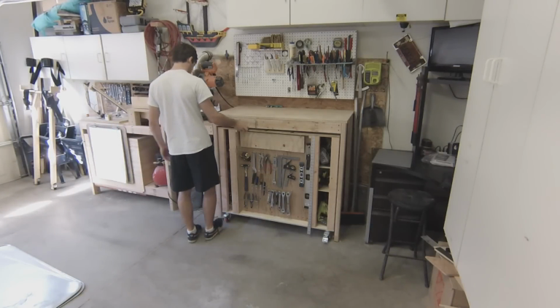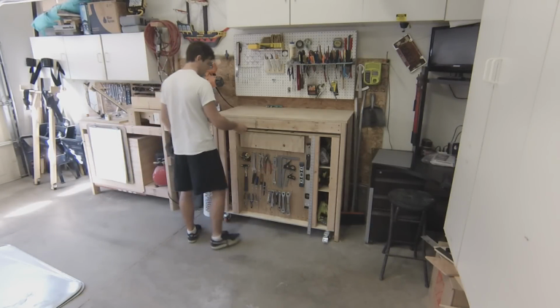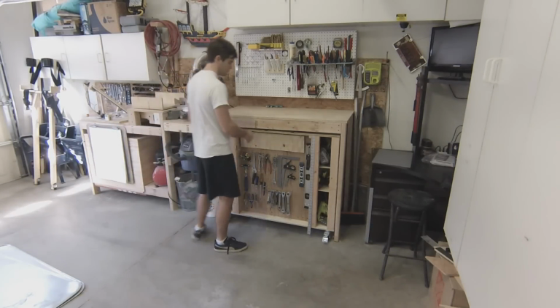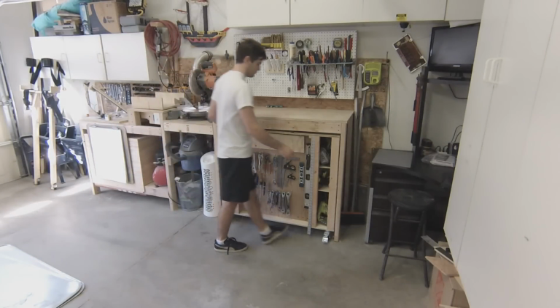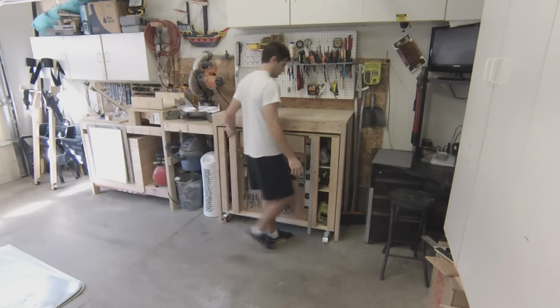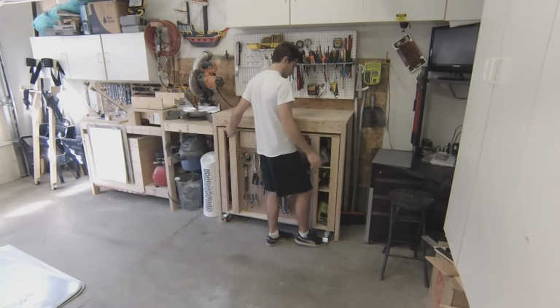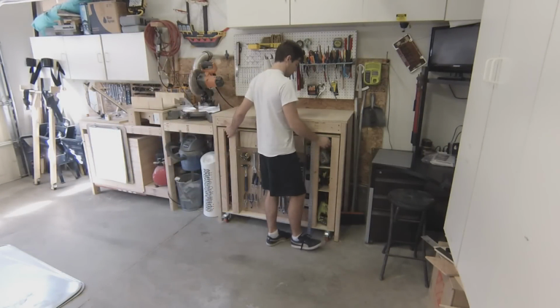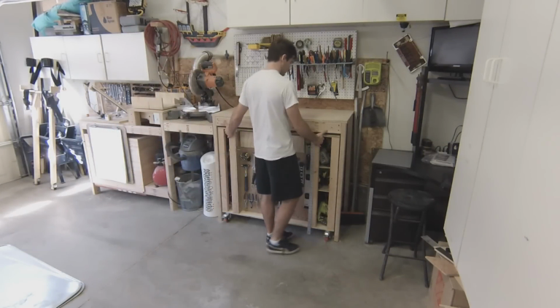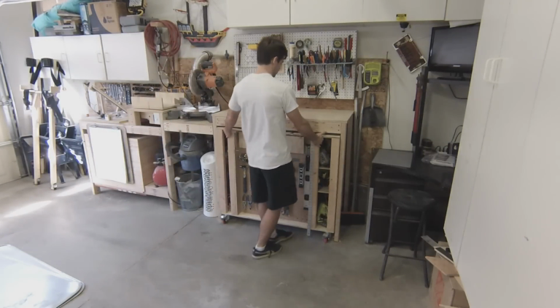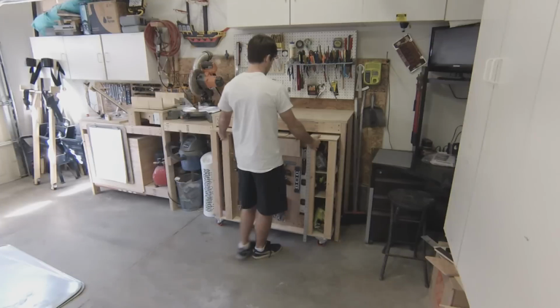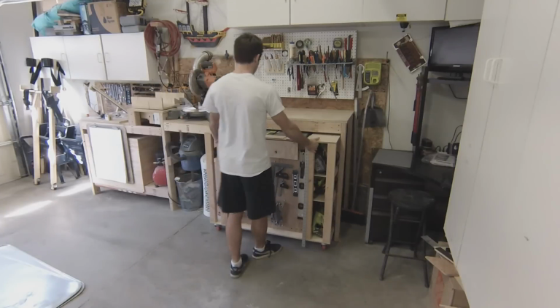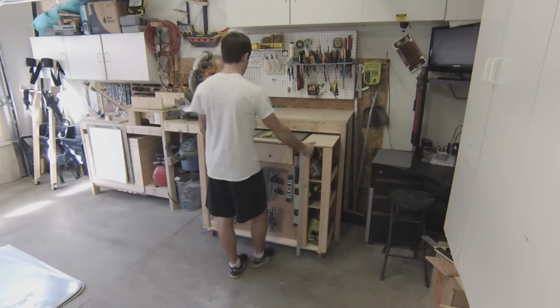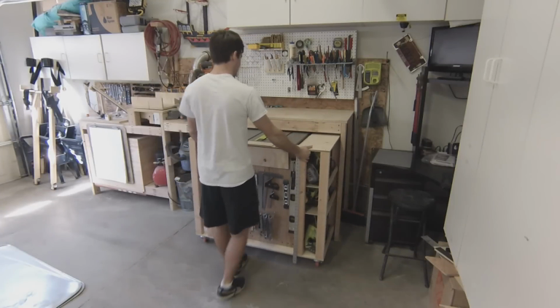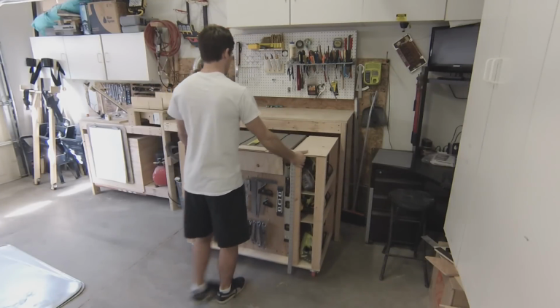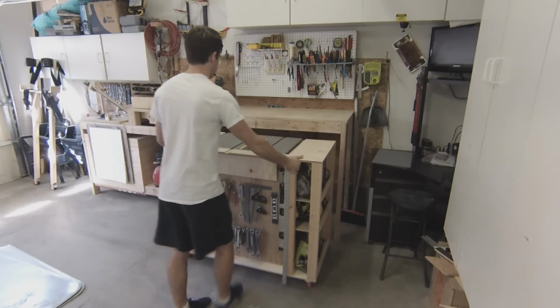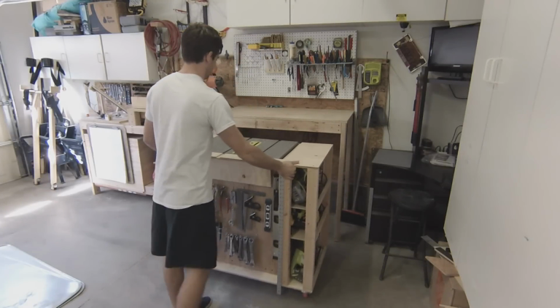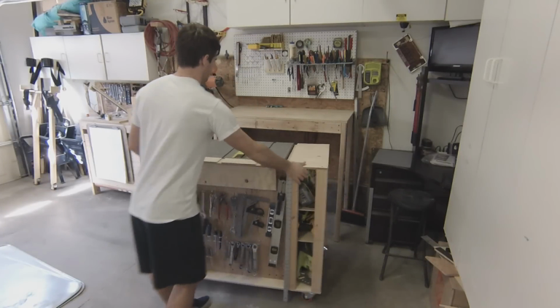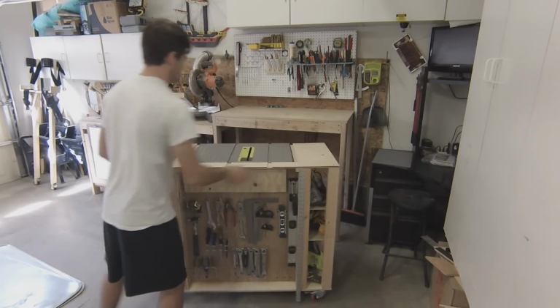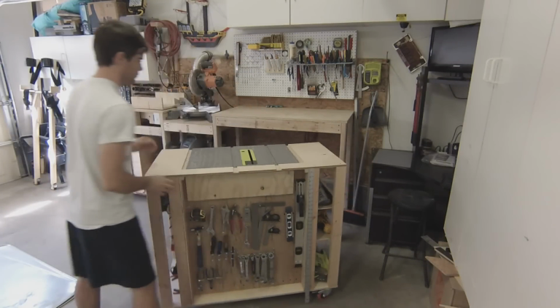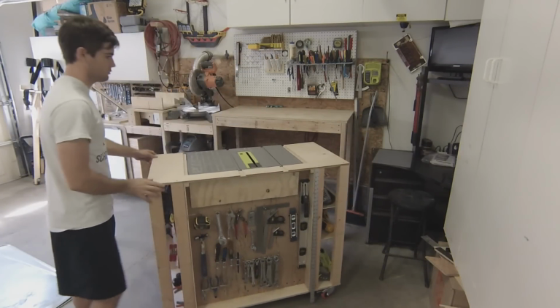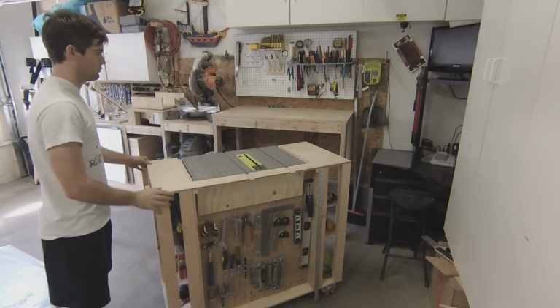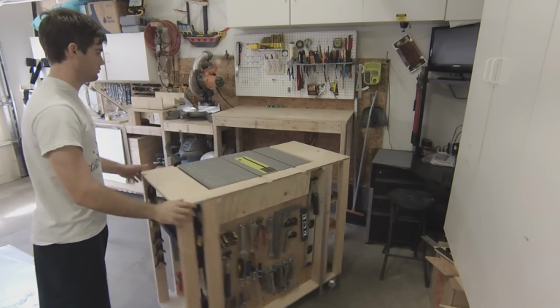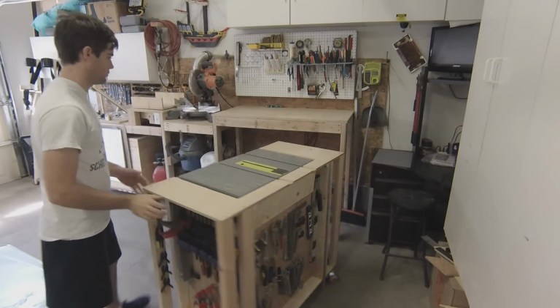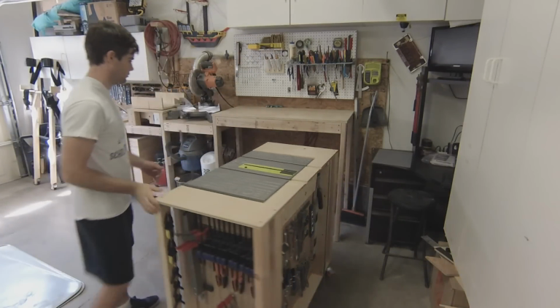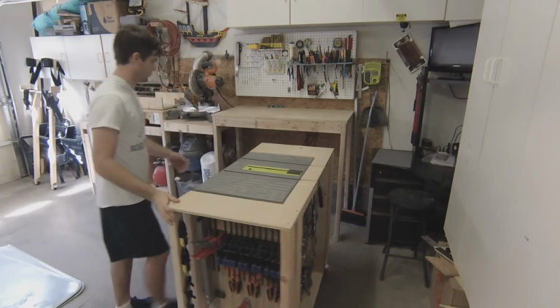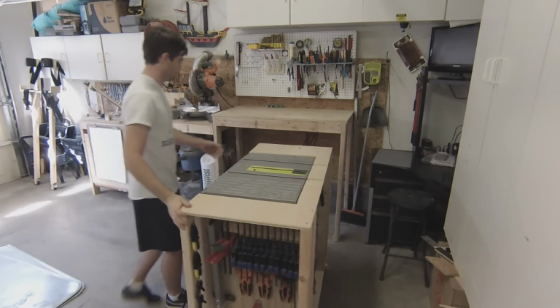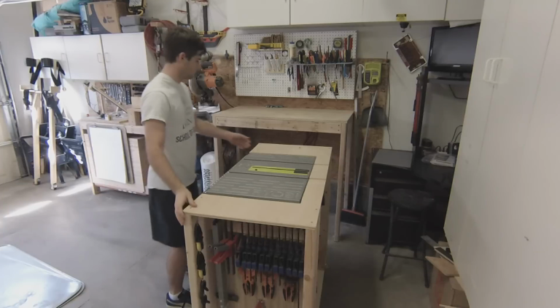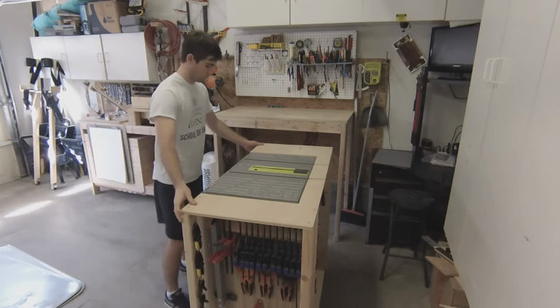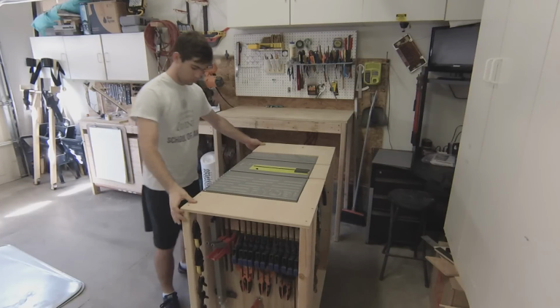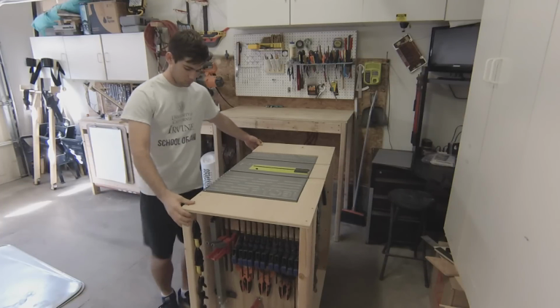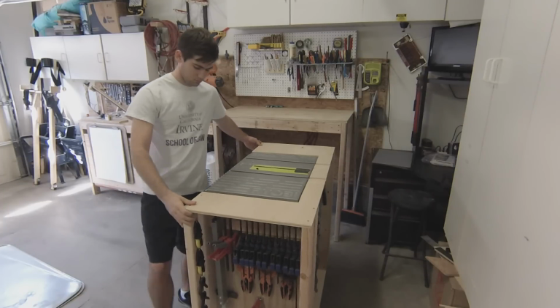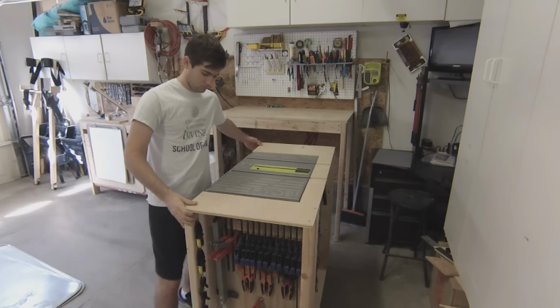I started working on another marble machine and I figured it may be interesting to document the process, so I brought up my camera to show you the building process. This is a themed marble machine — a single theme based off a mini golf course, not any specific one, just one in general.